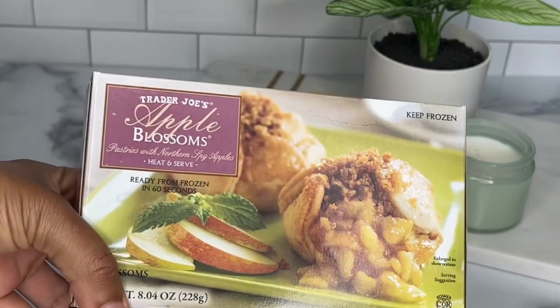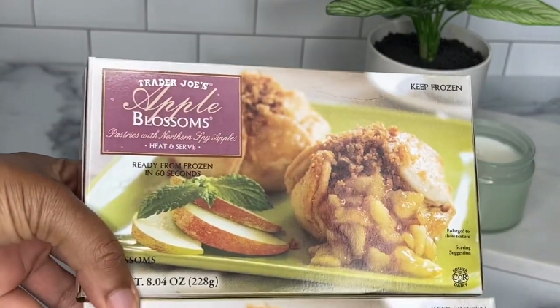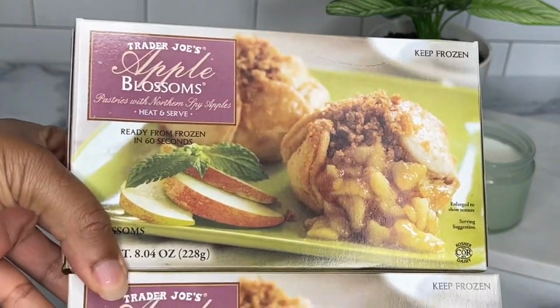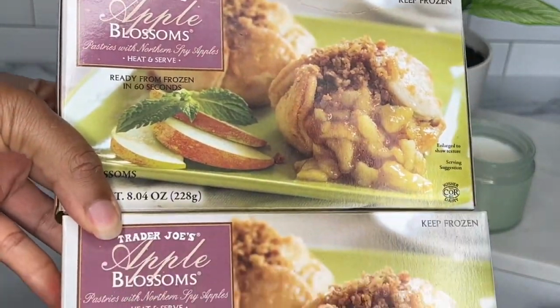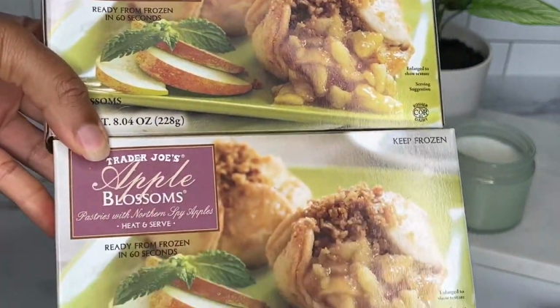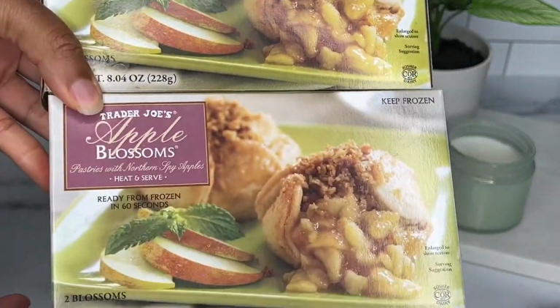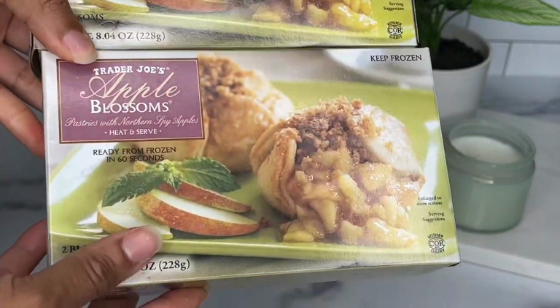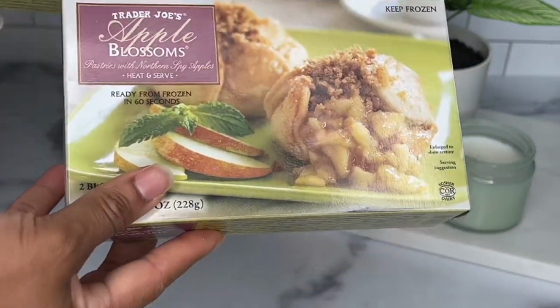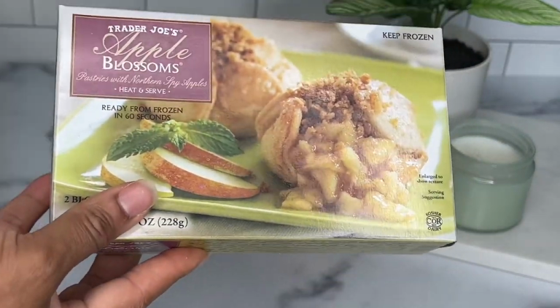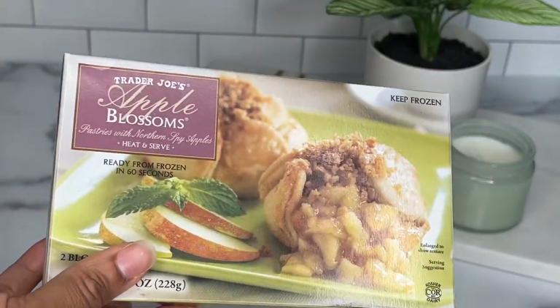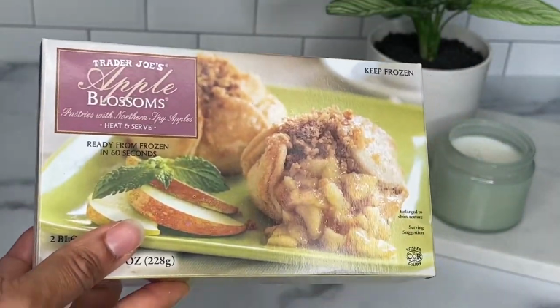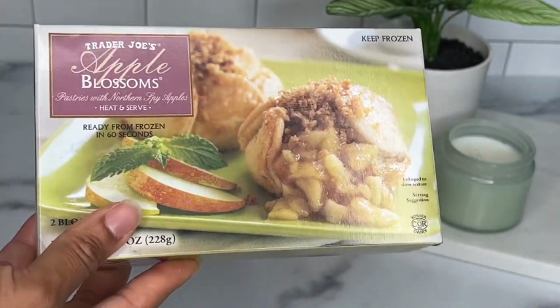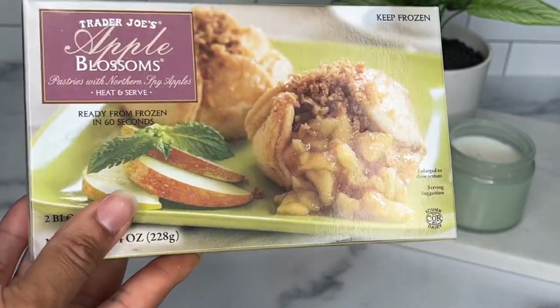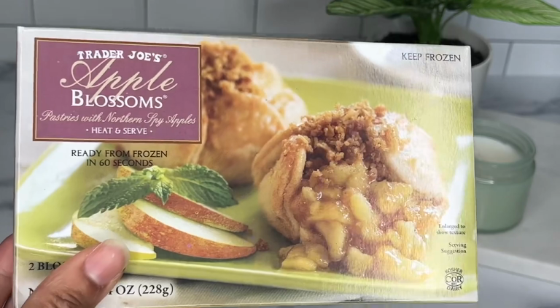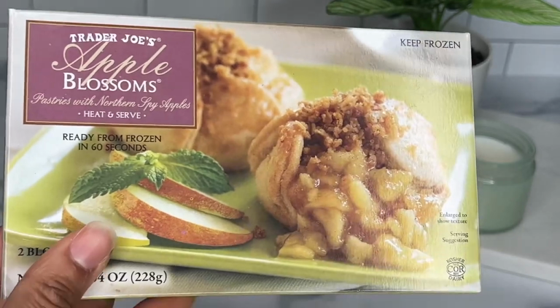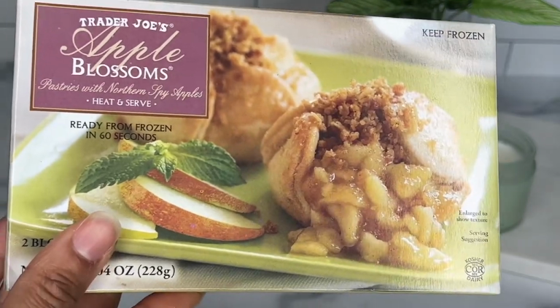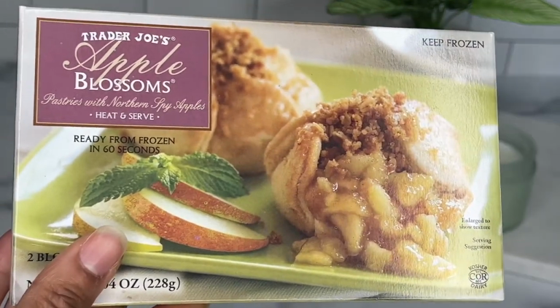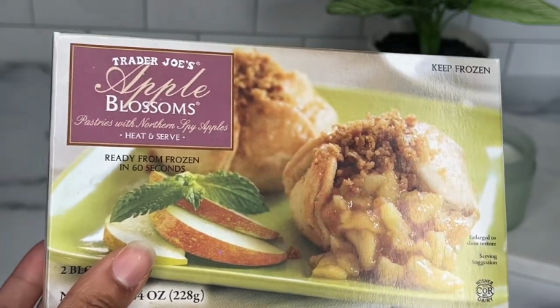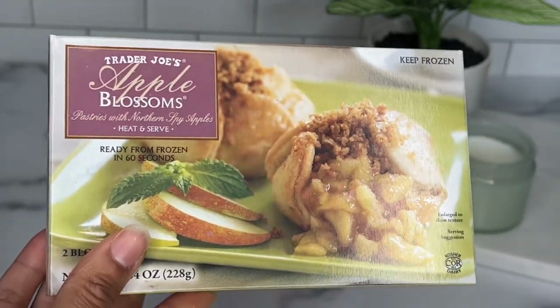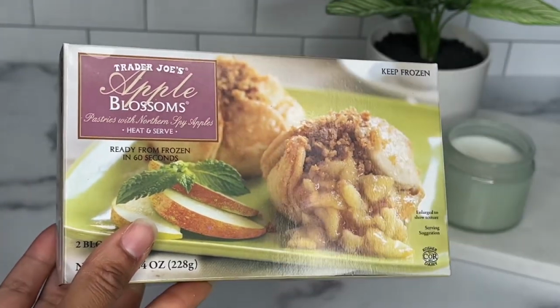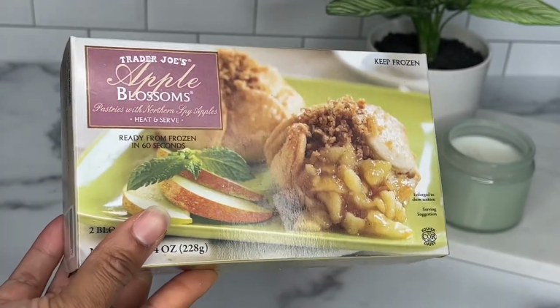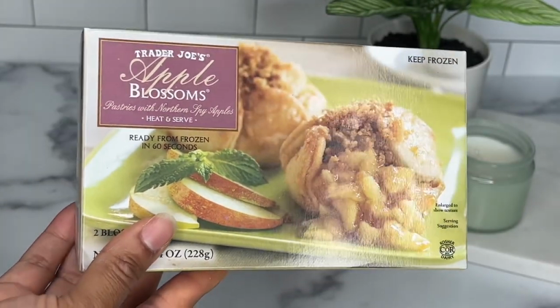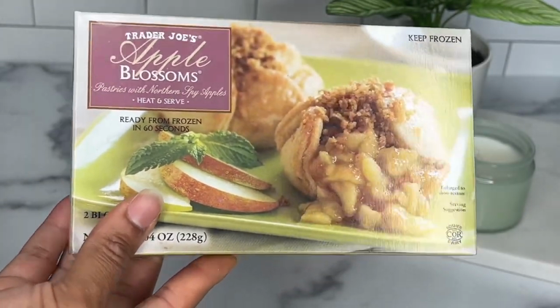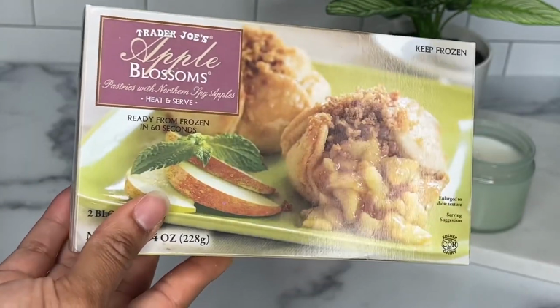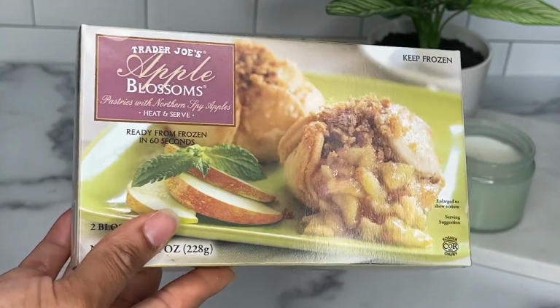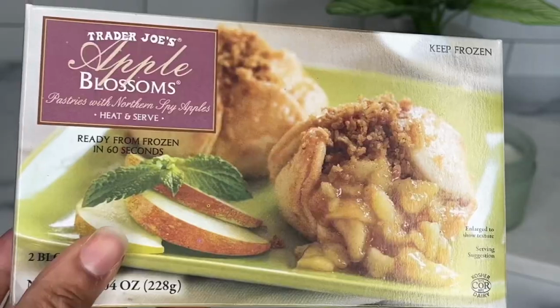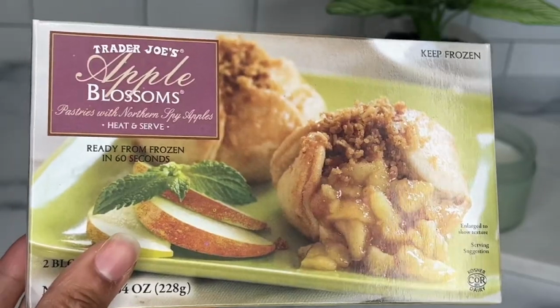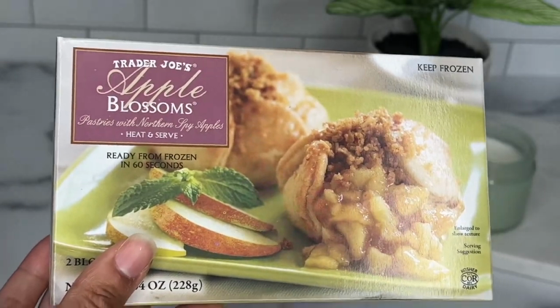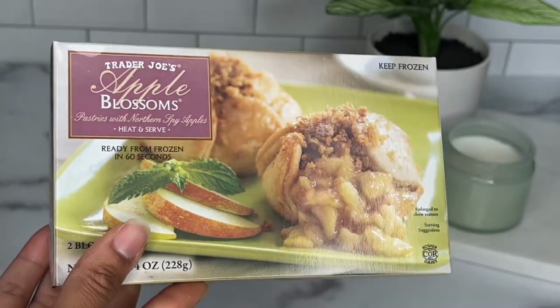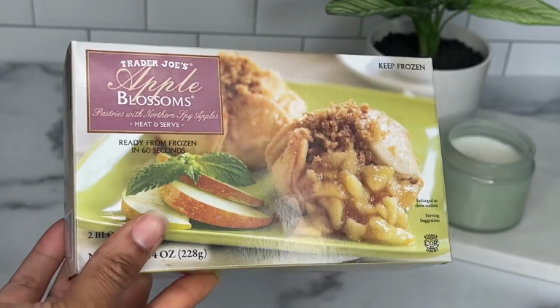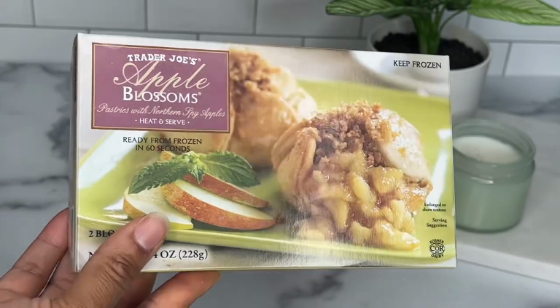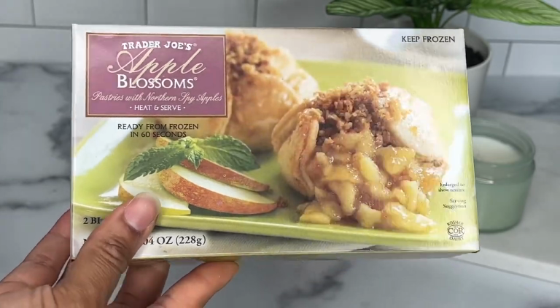Next up I have the apple blossoms. I get these every time I go to Trader Joe's — these are my midnight snack delights. I love popping them in the air fryer or the microwave and just chowing down.